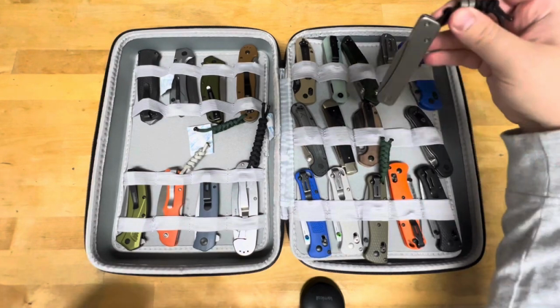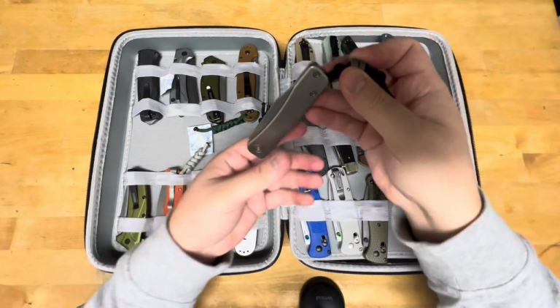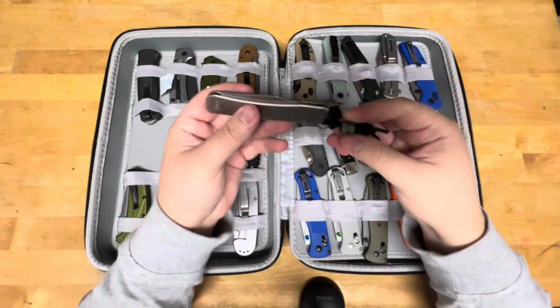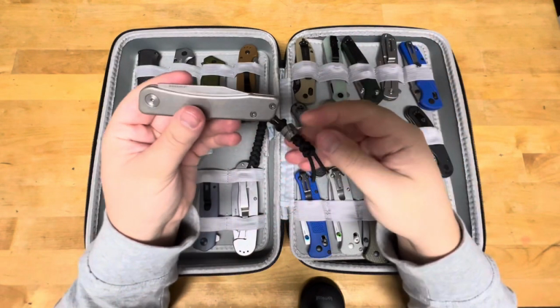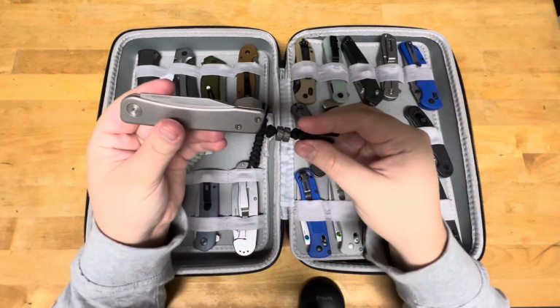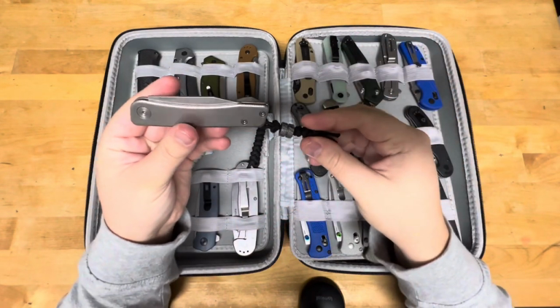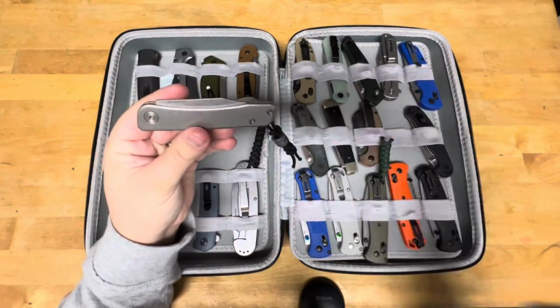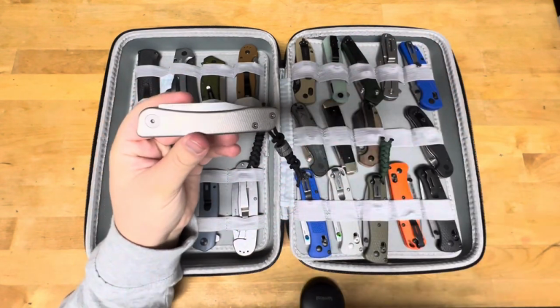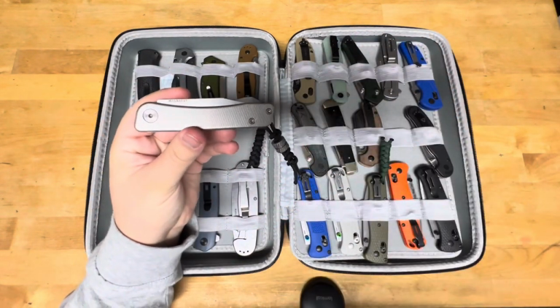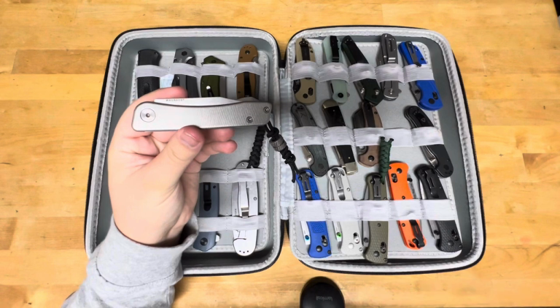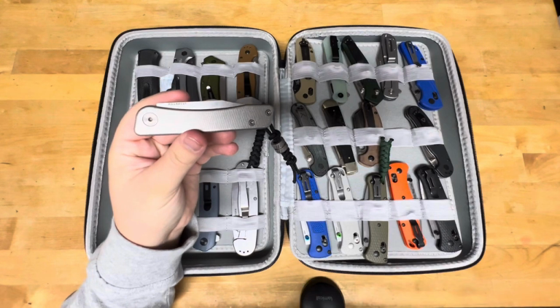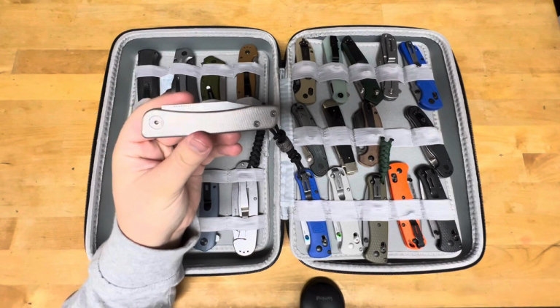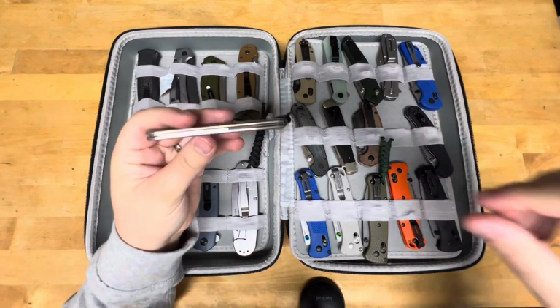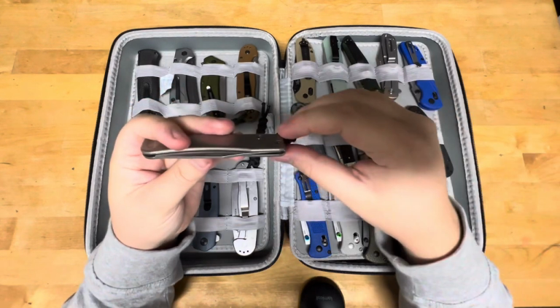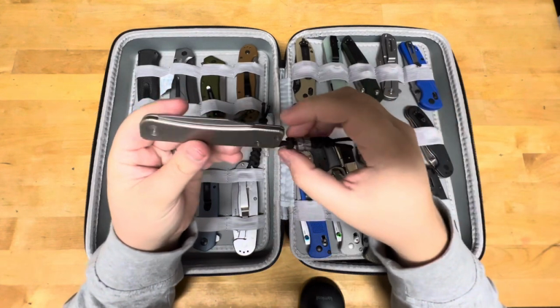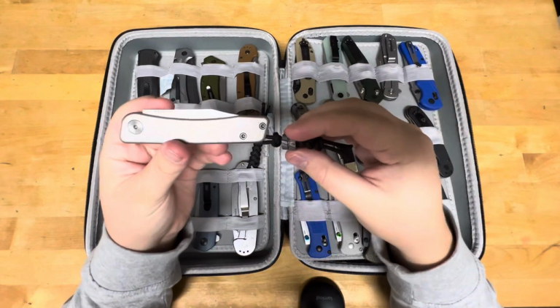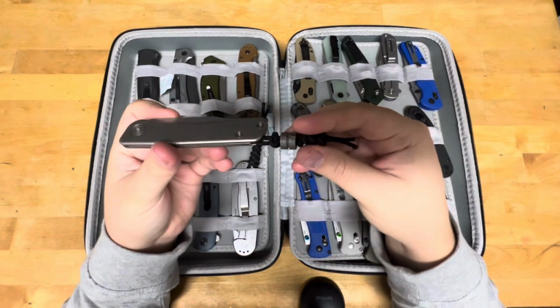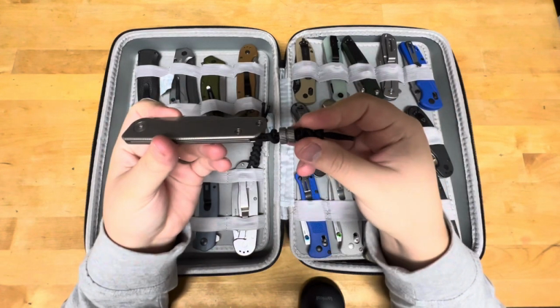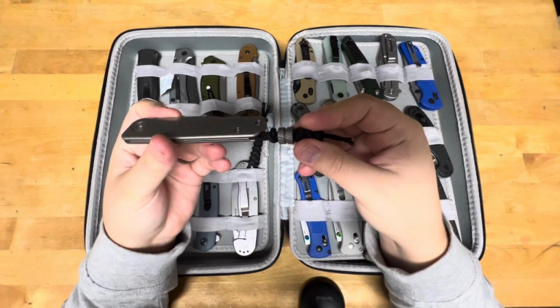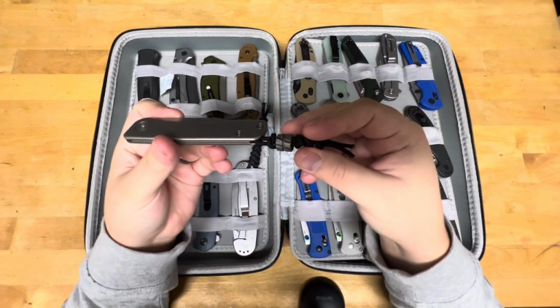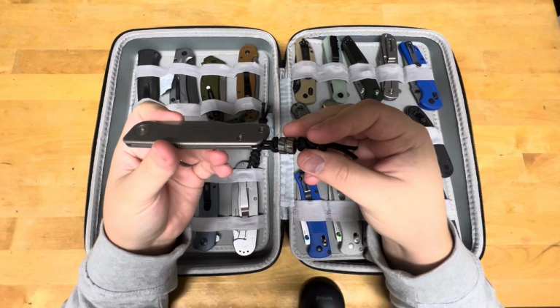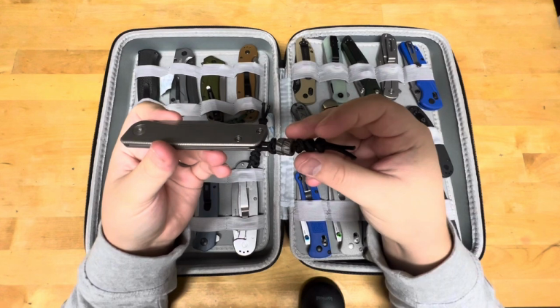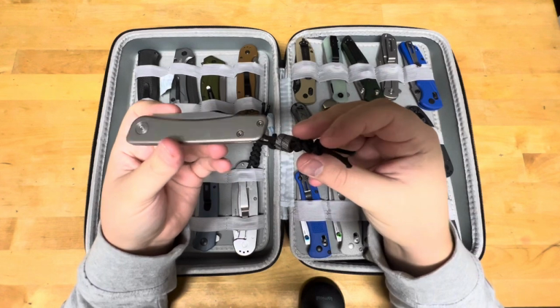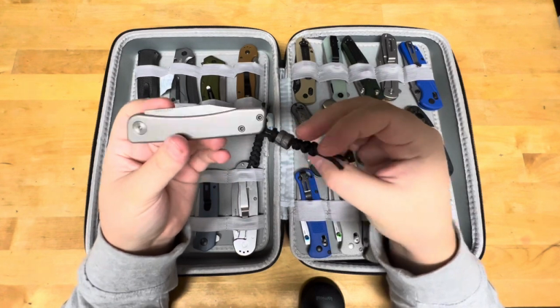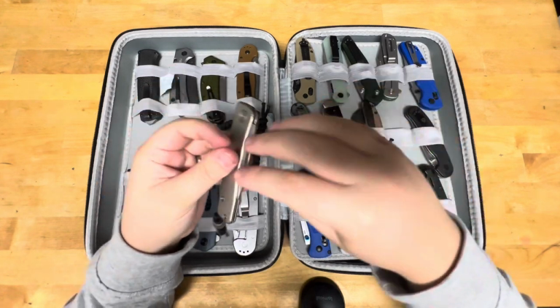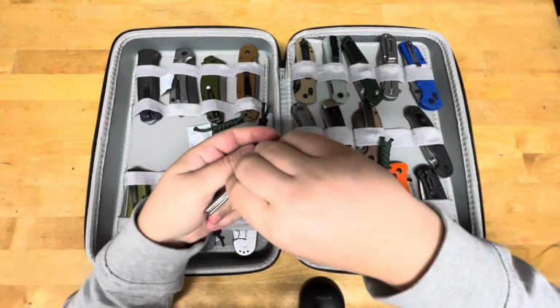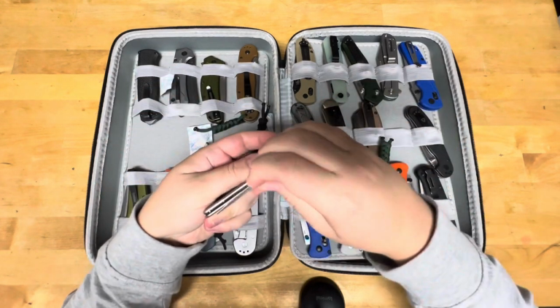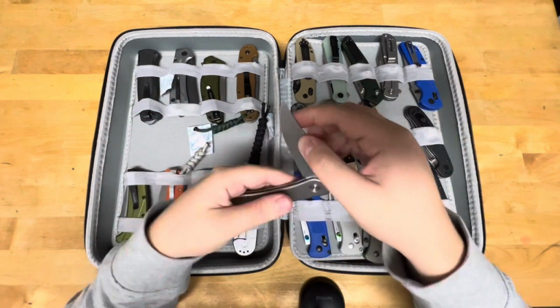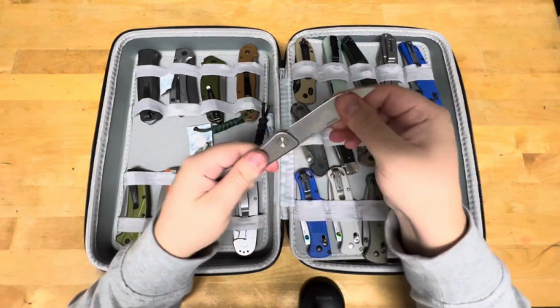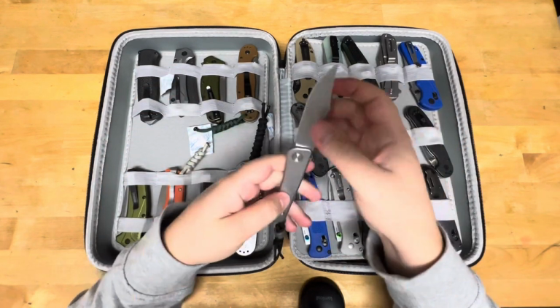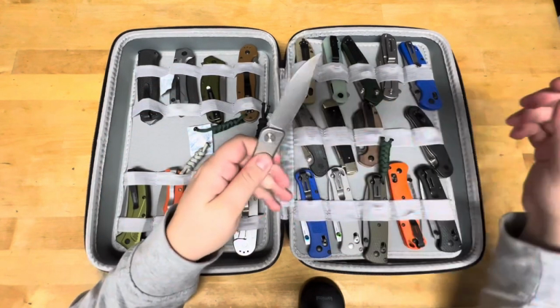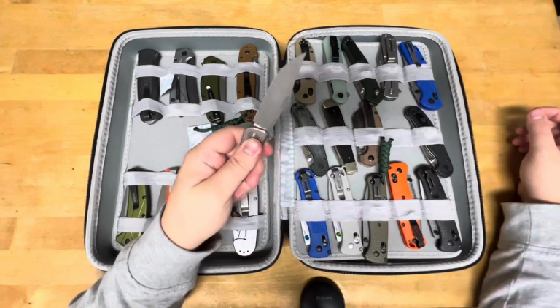This is my Tactile Knife Co. Behar in MagnaCut, with what I think is a Tymascus bead. Titanium handles, milled — very, very thin.